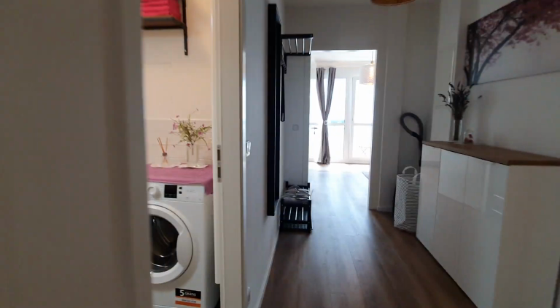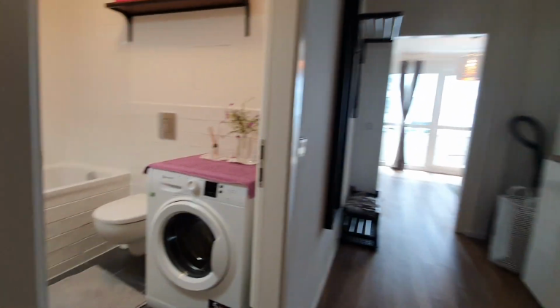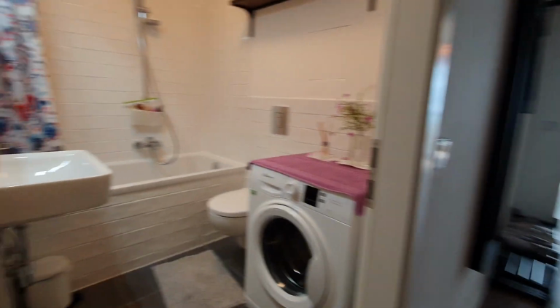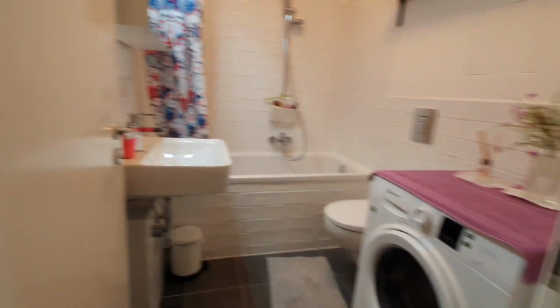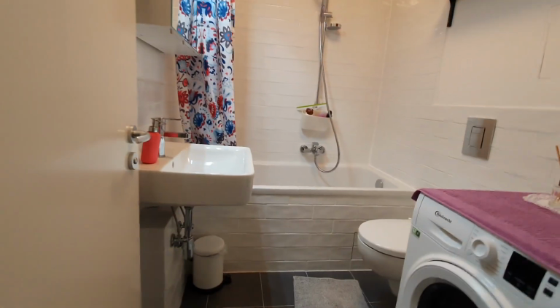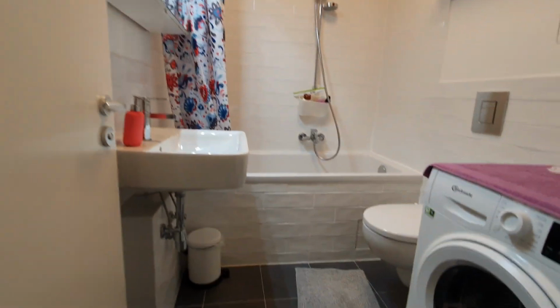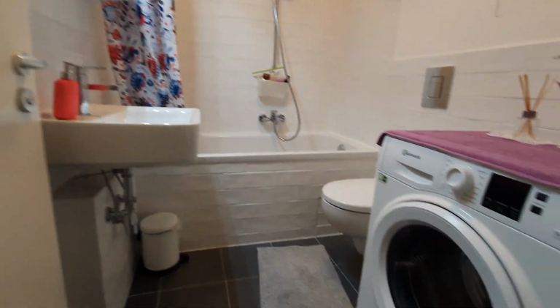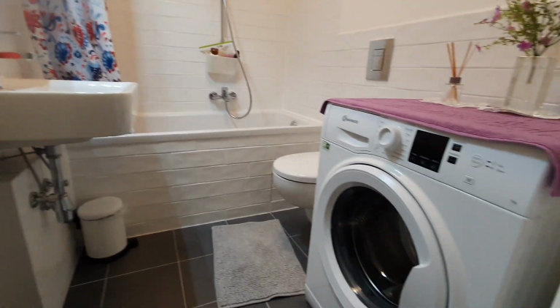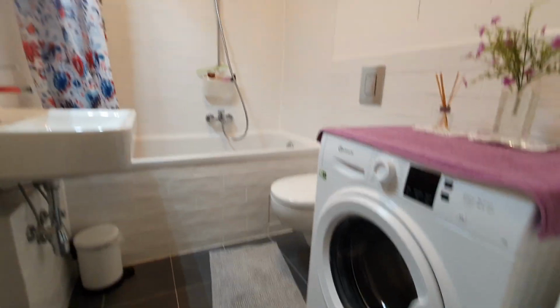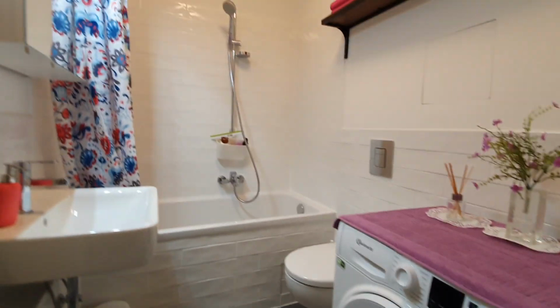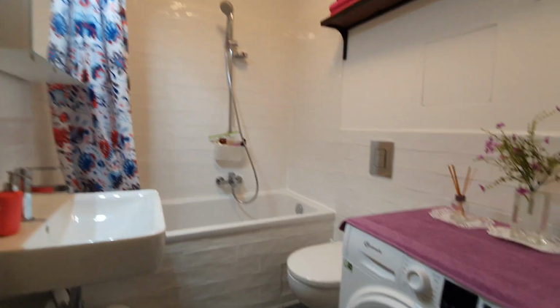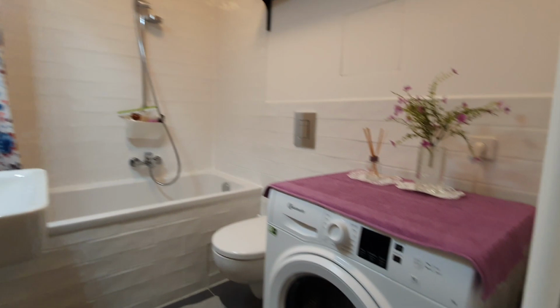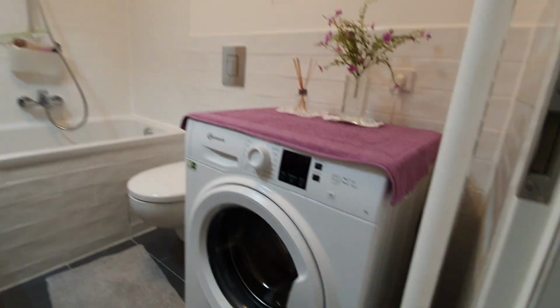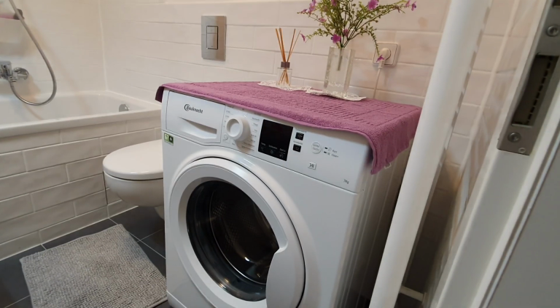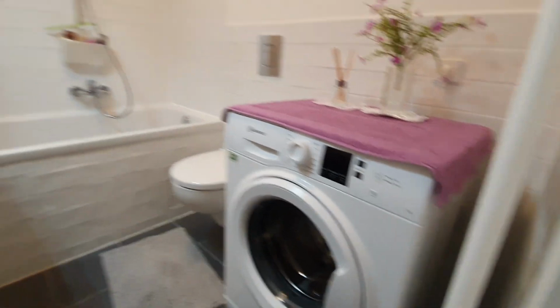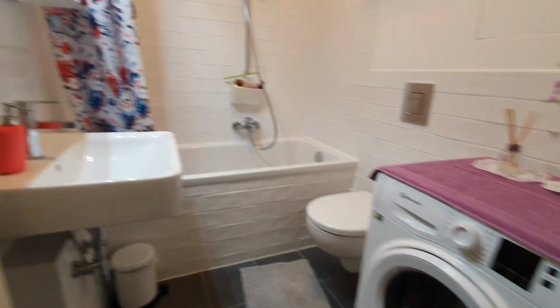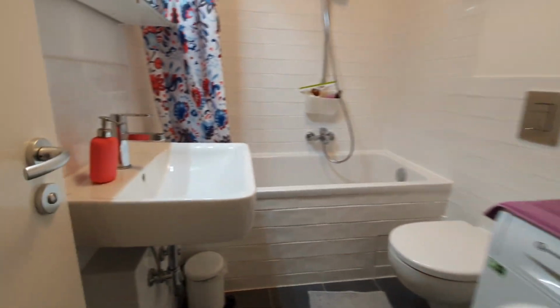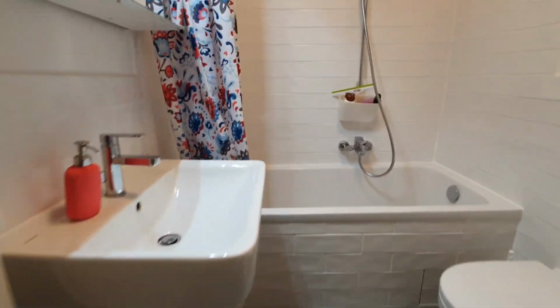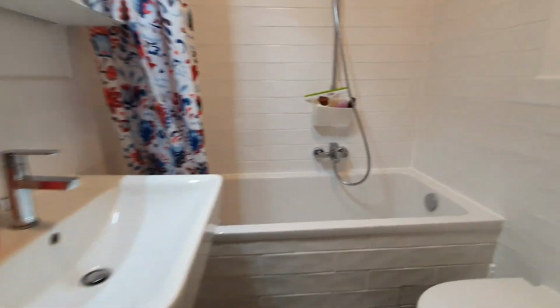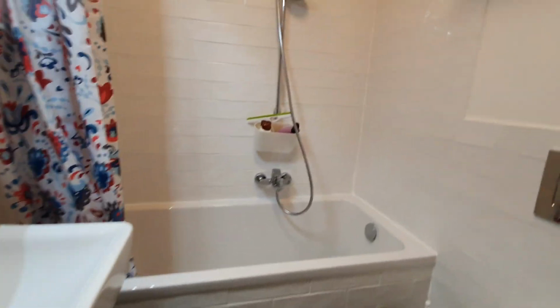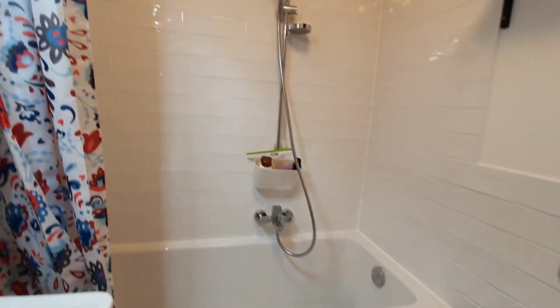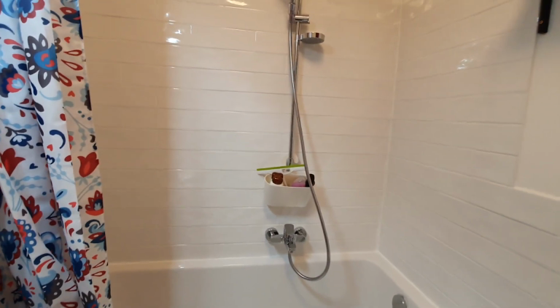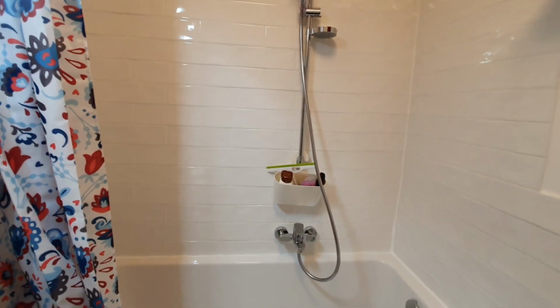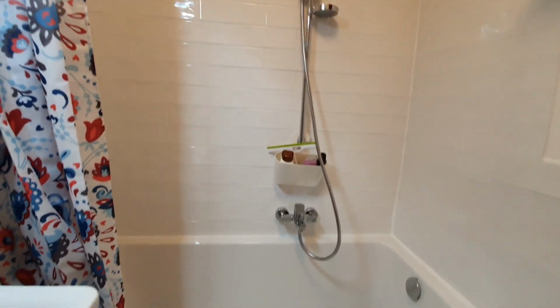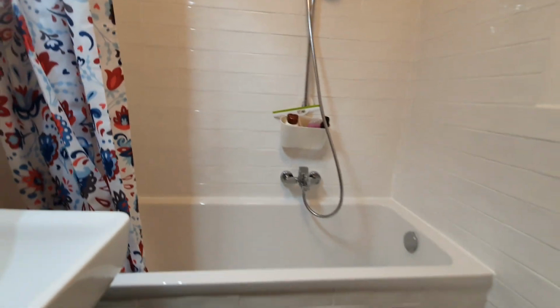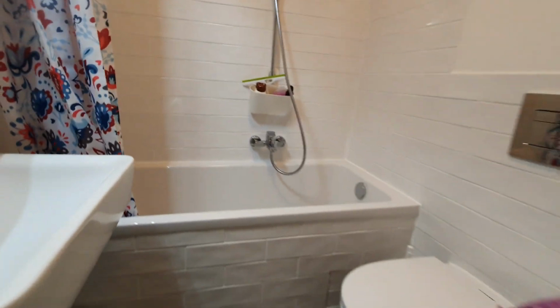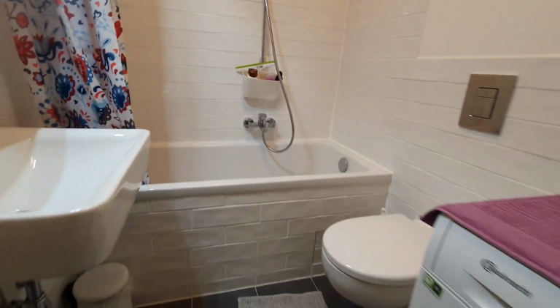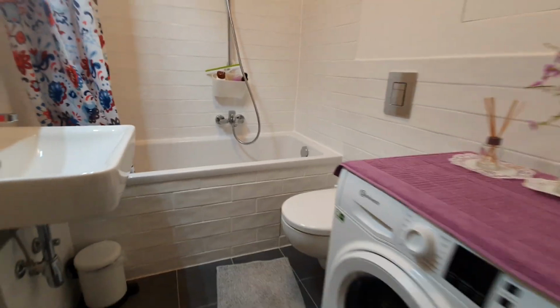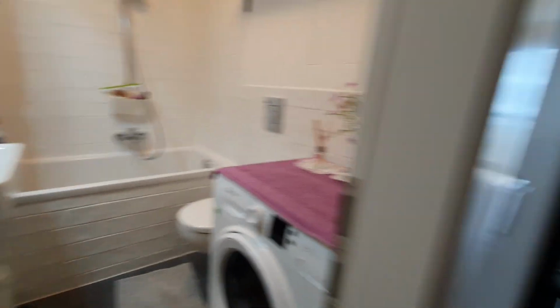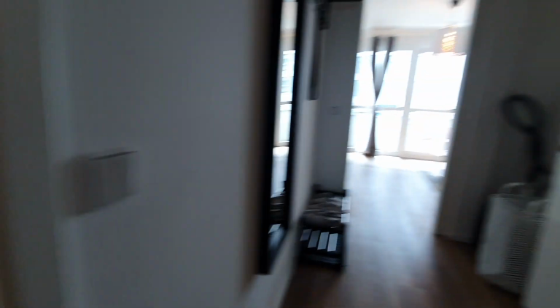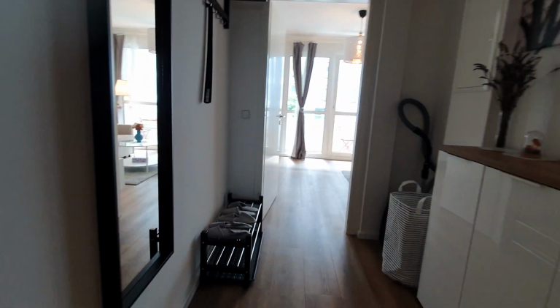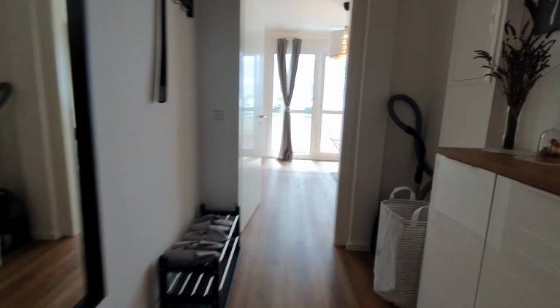Here you have the bathroom with the washing machine. You have the sink, bathtub and here we are.